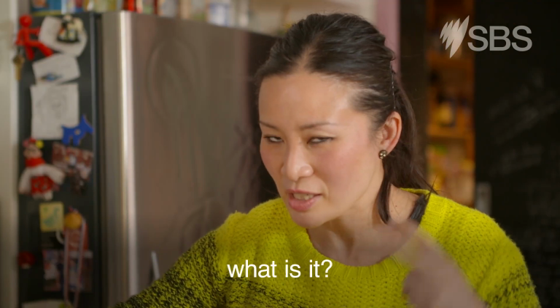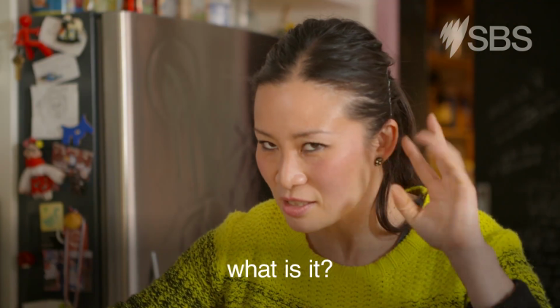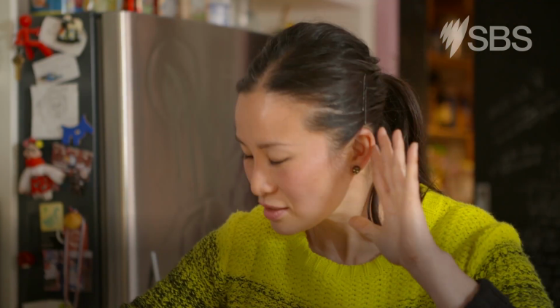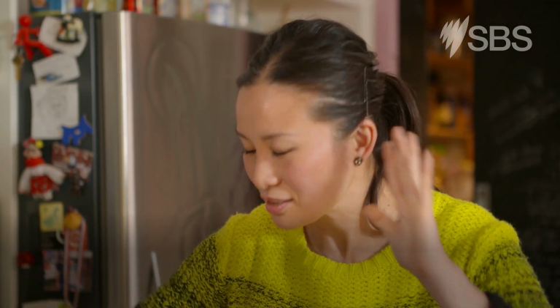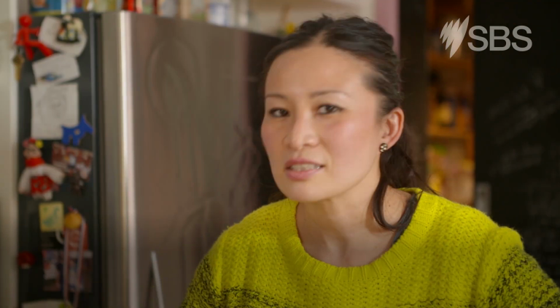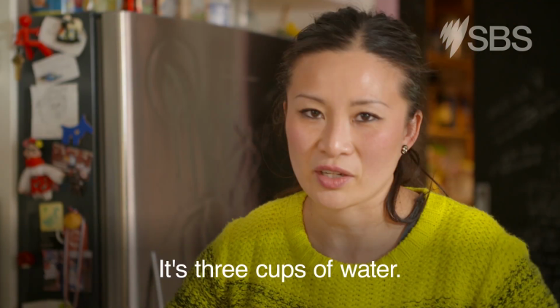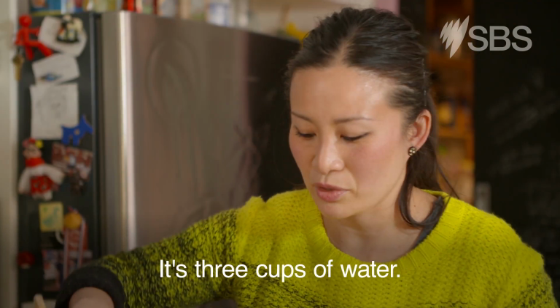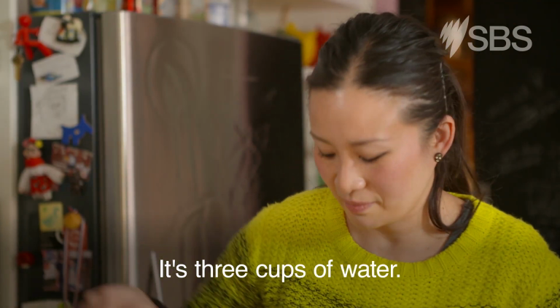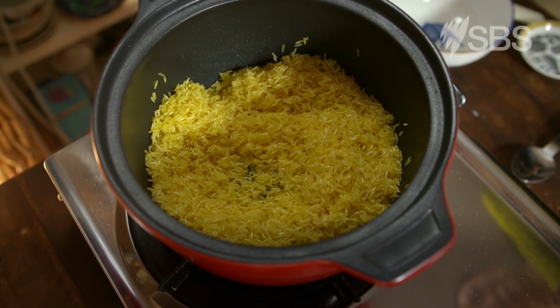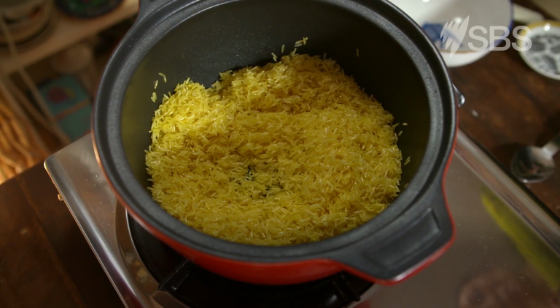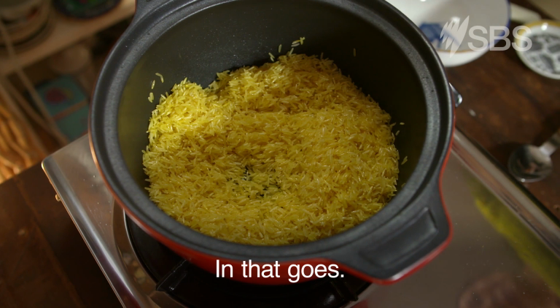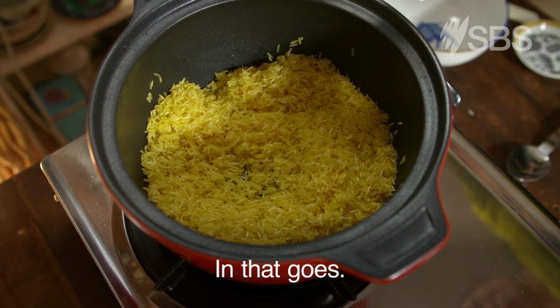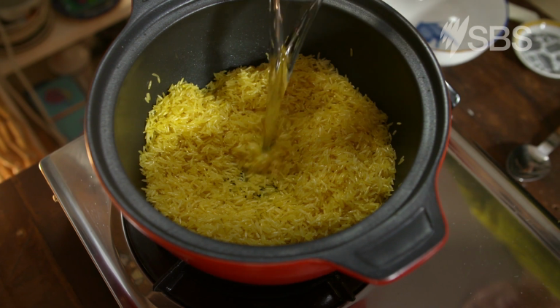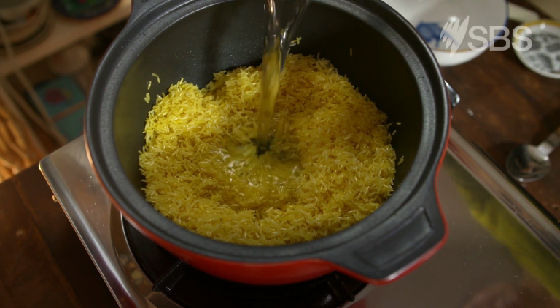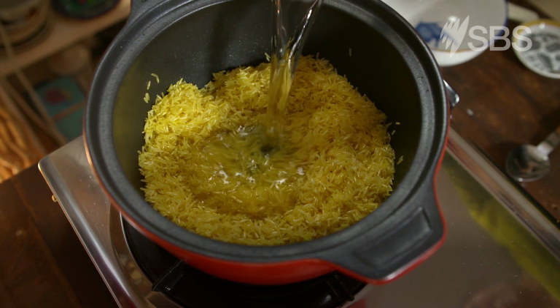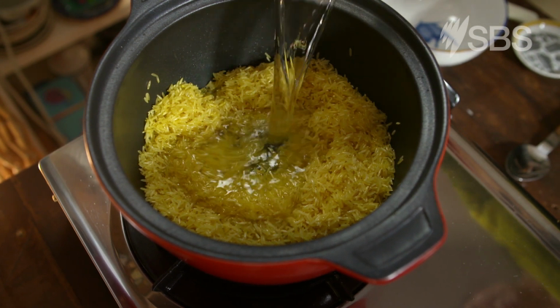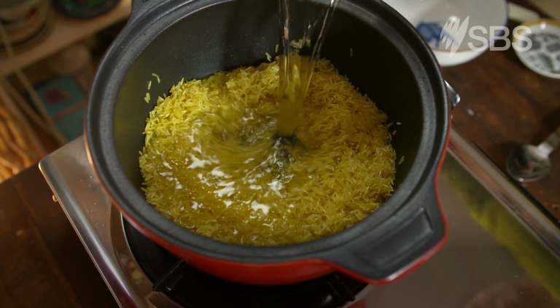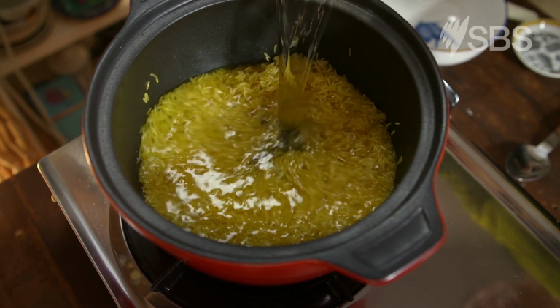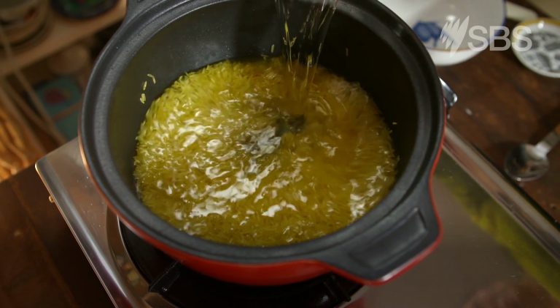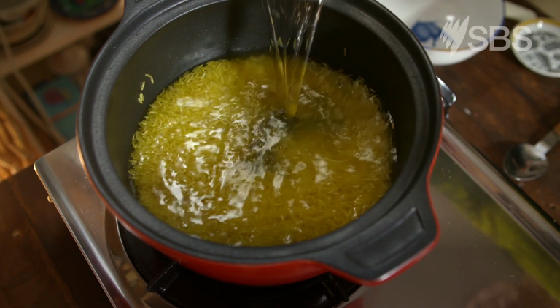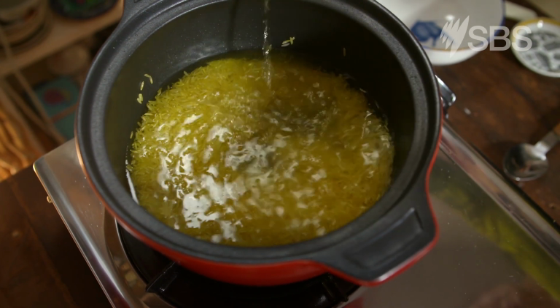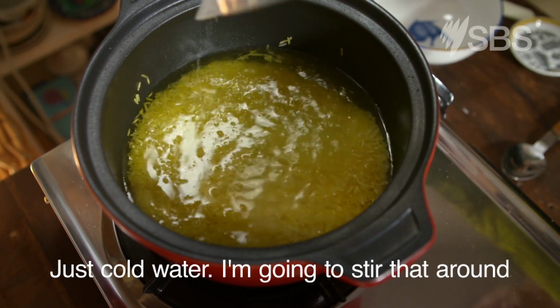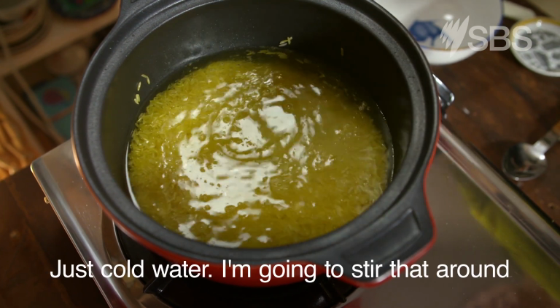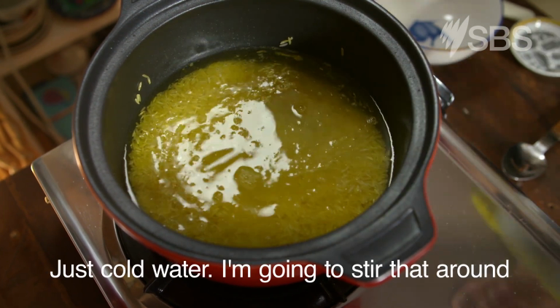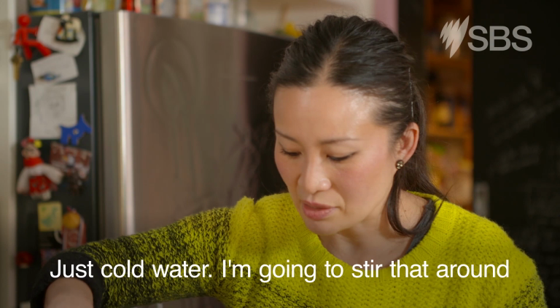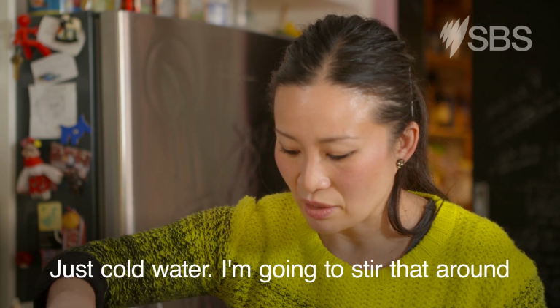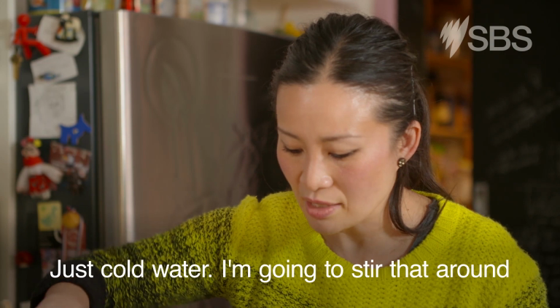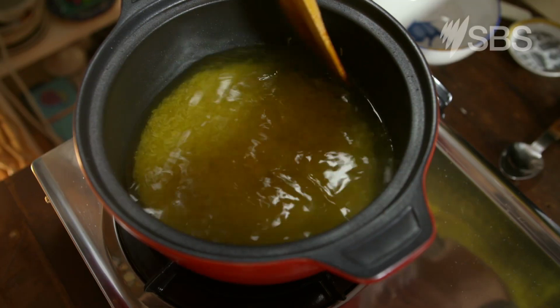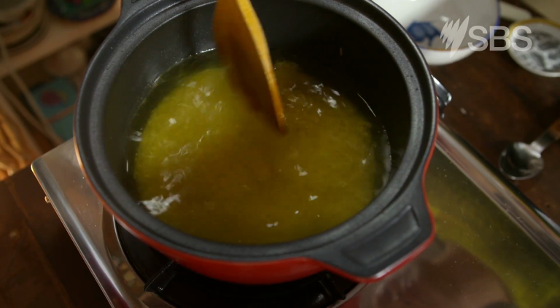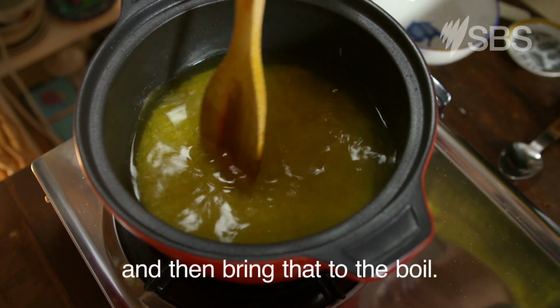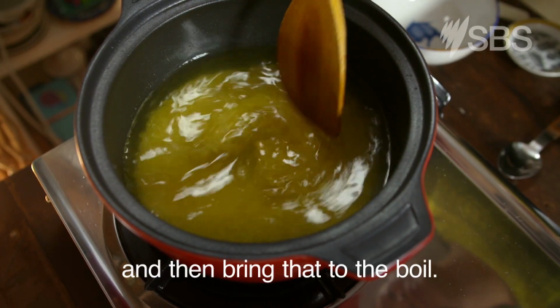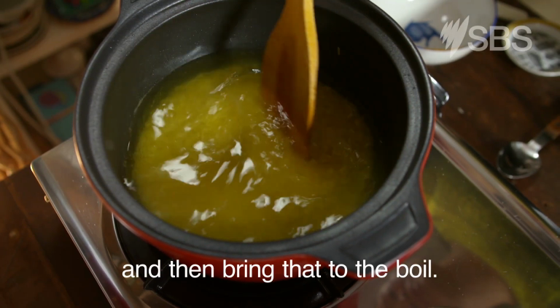Because we've got two cups of rice in here, it's three cups of water. In that goes — just cold water. I'm going to stir that around and then bring that to the boil.